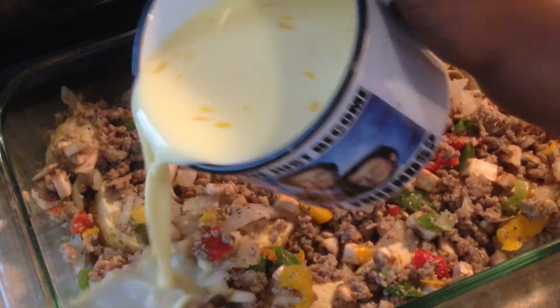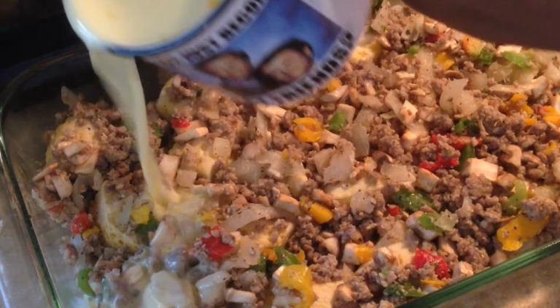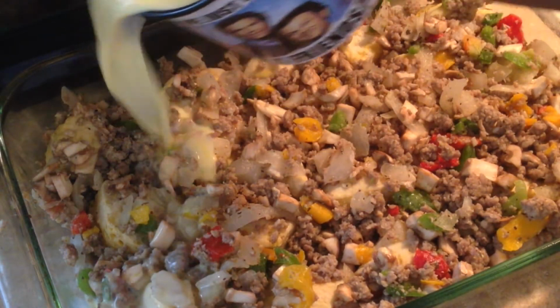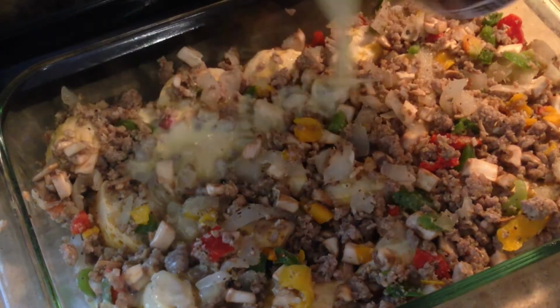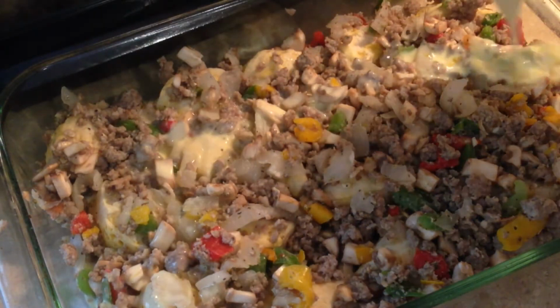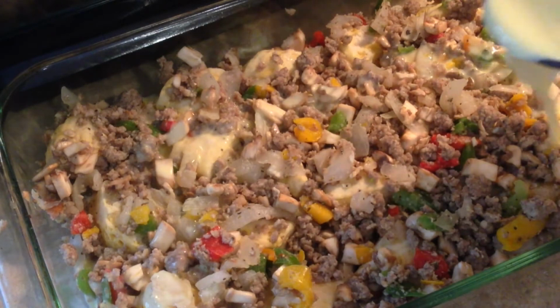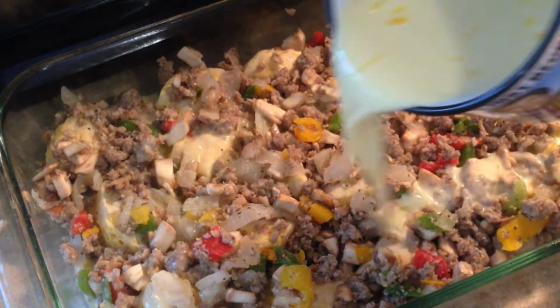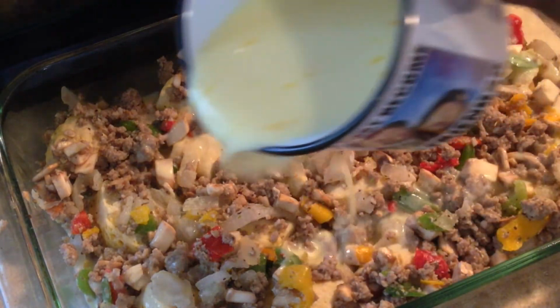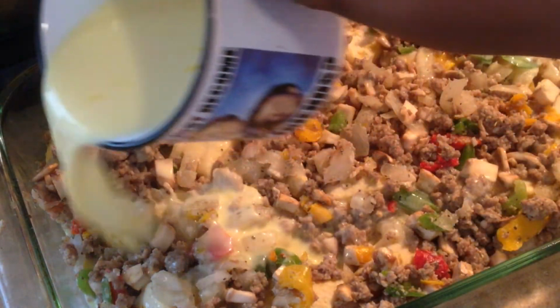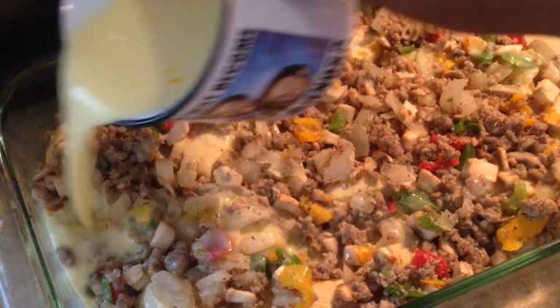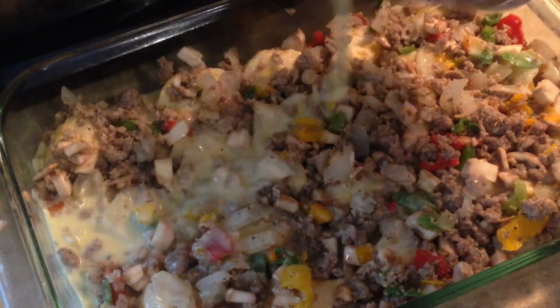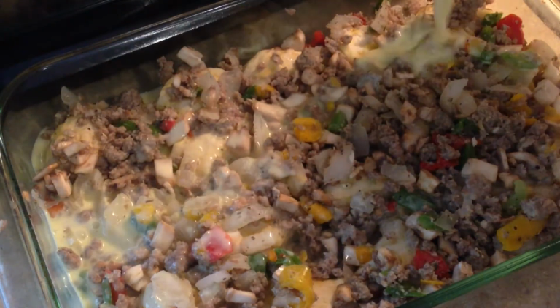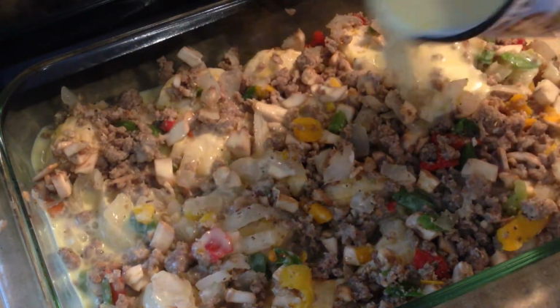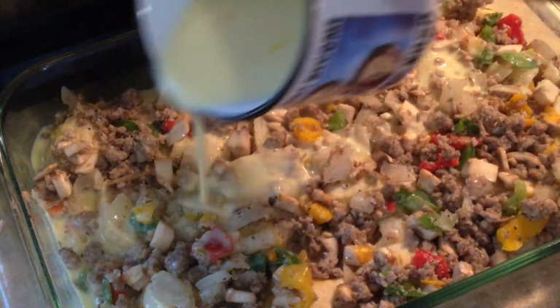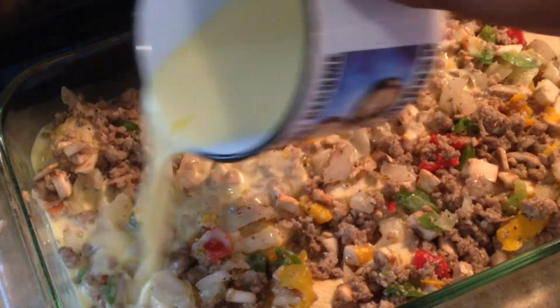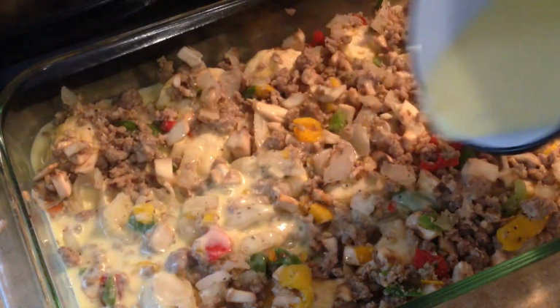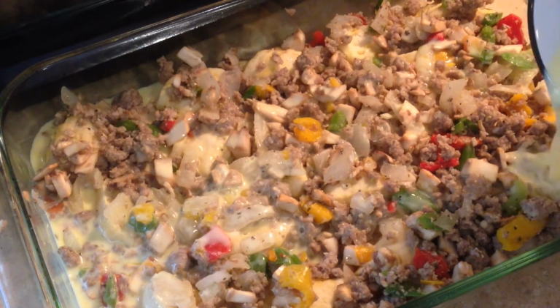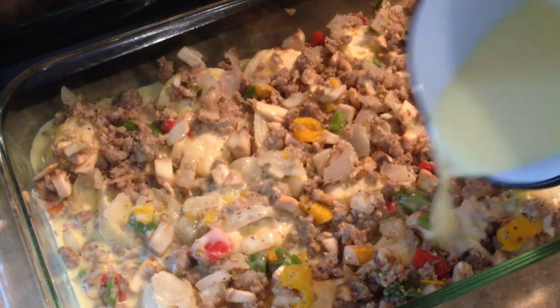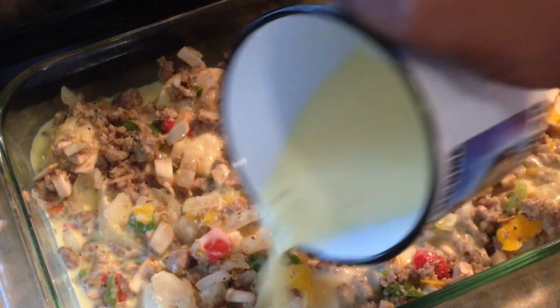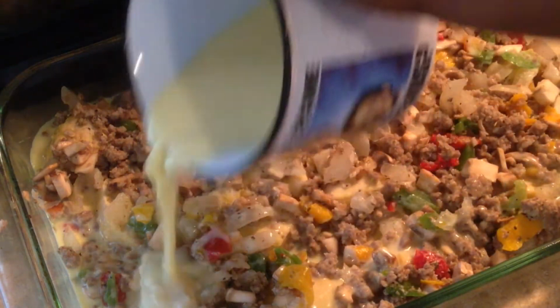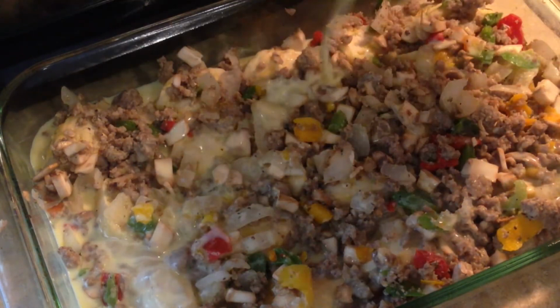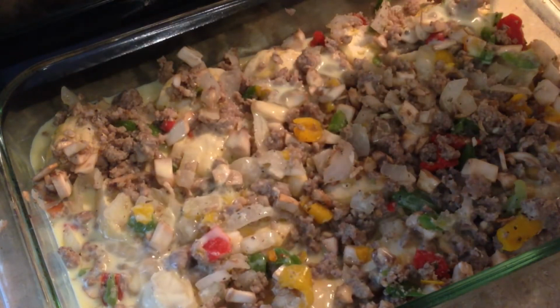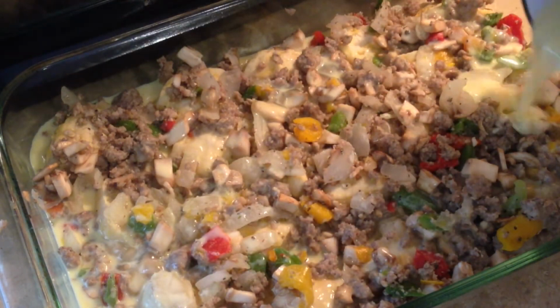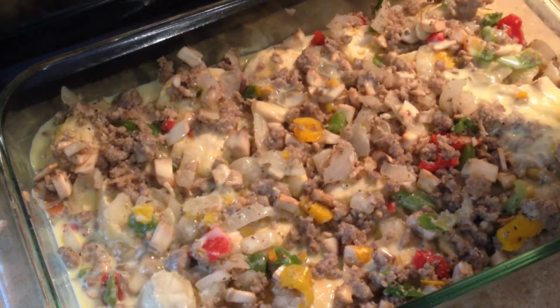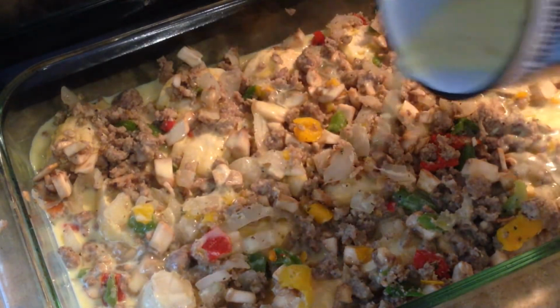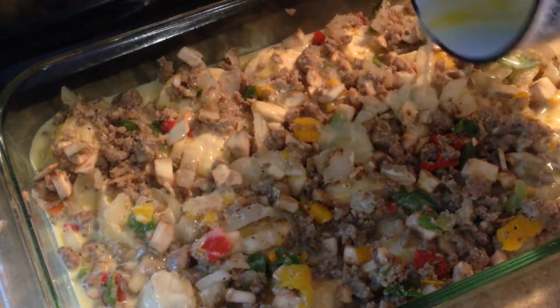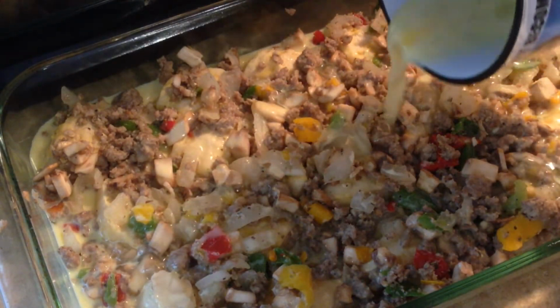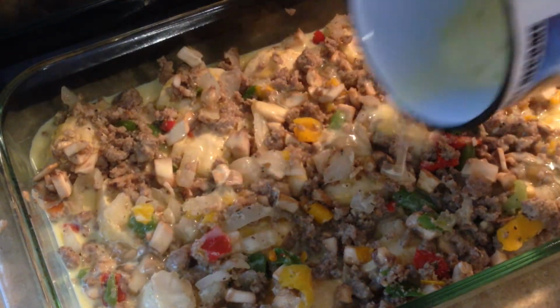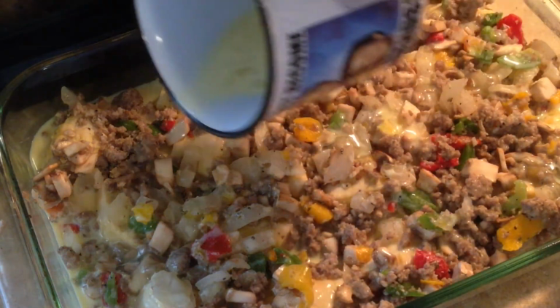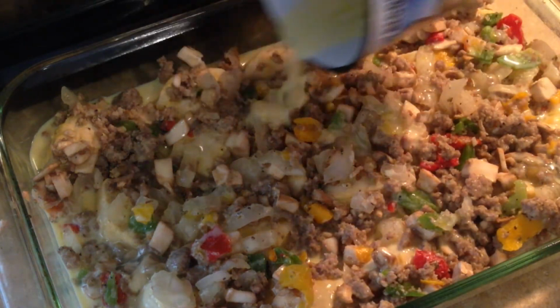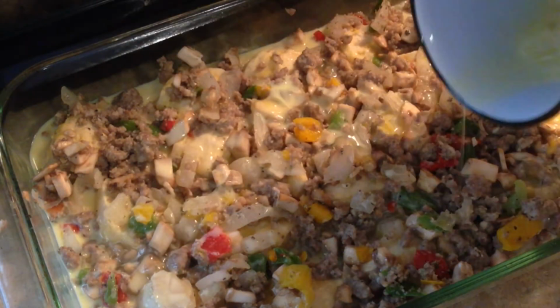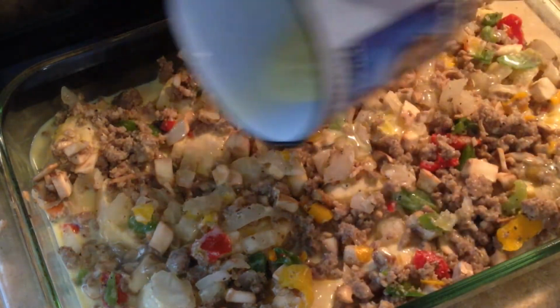We pour the egg mixture over everything — pour it evenly. As you can see, it's already forming around everything in the pan. Just keep going and make sure it's all out.